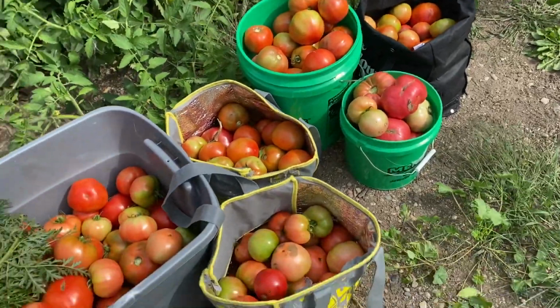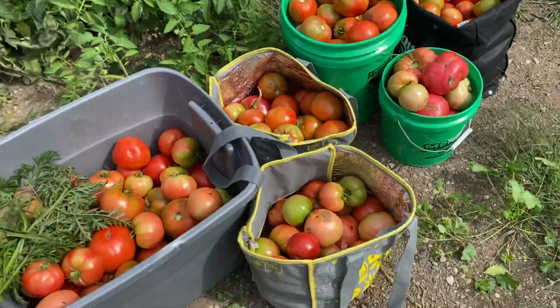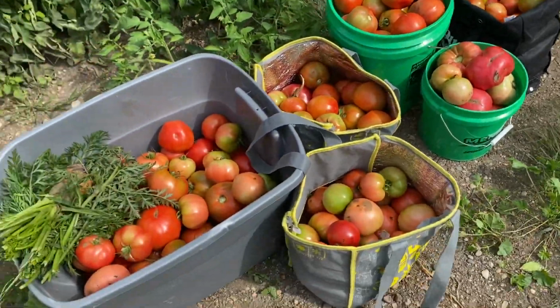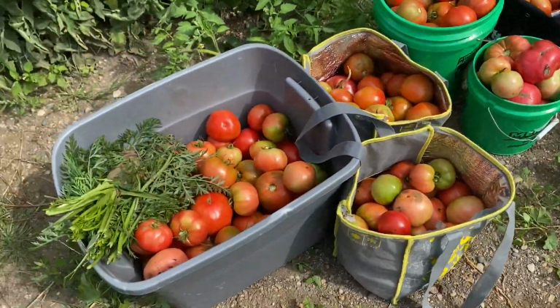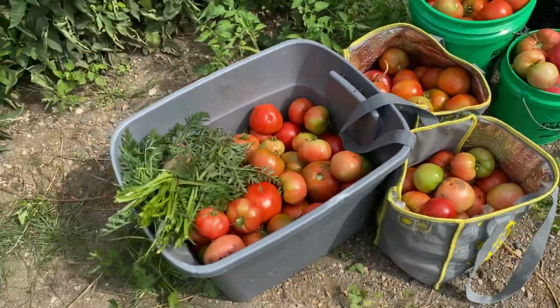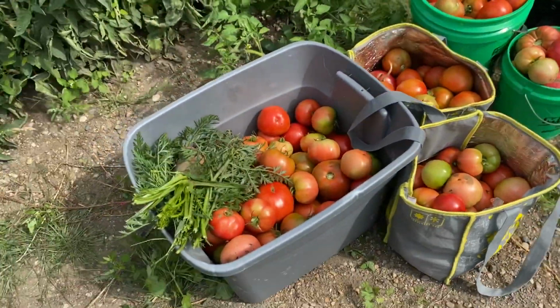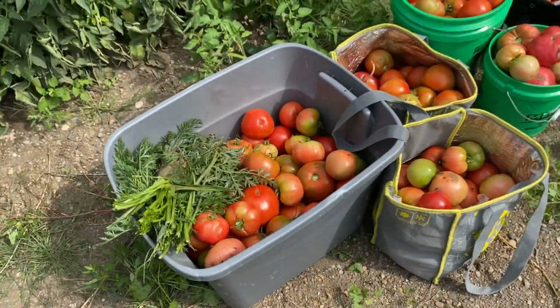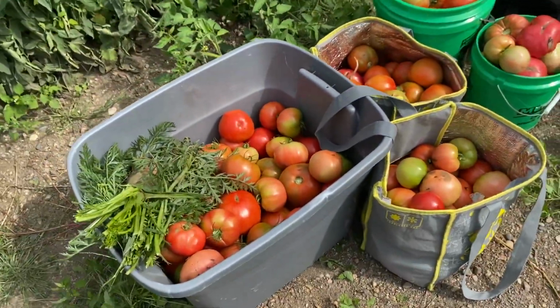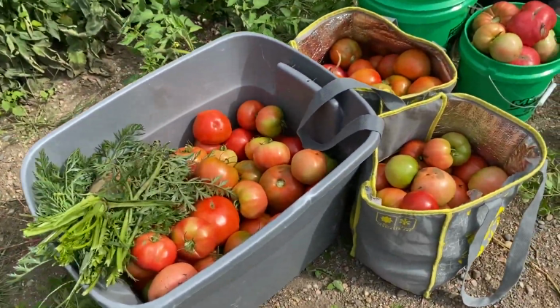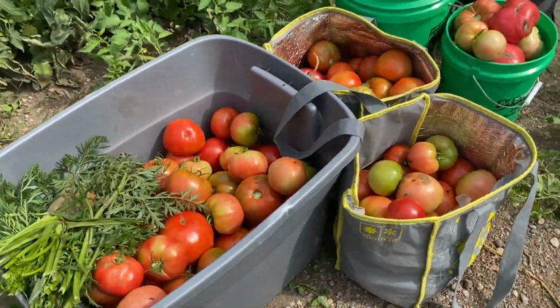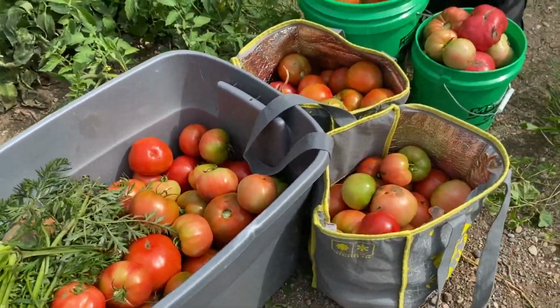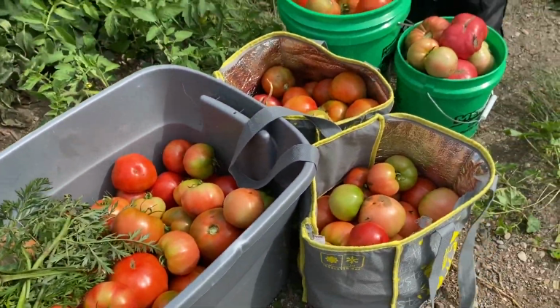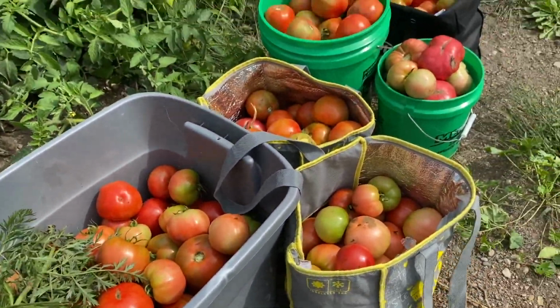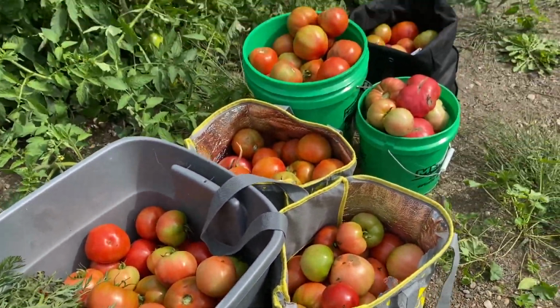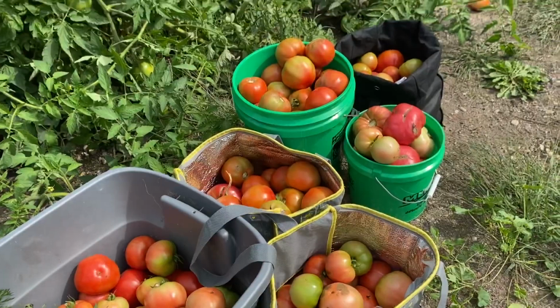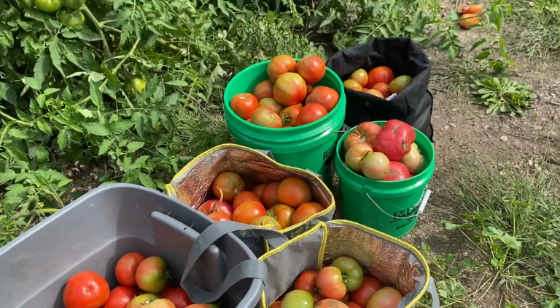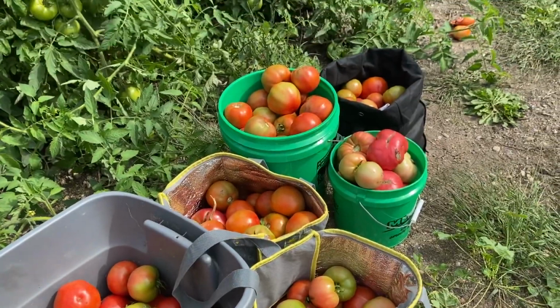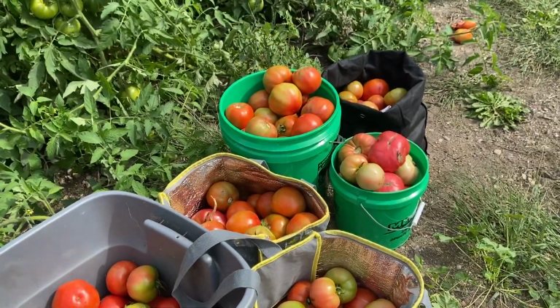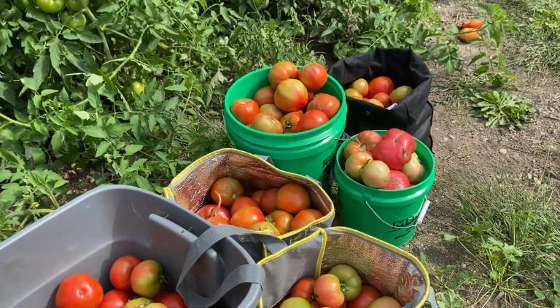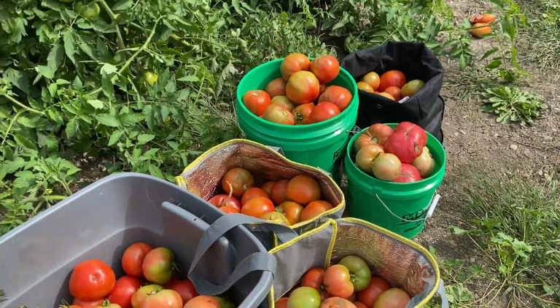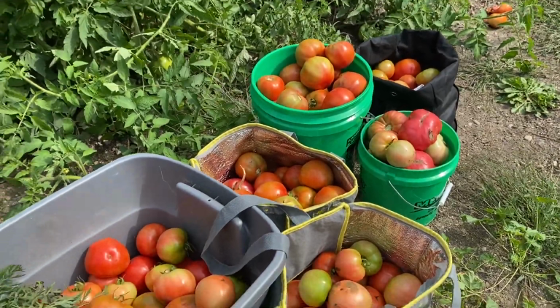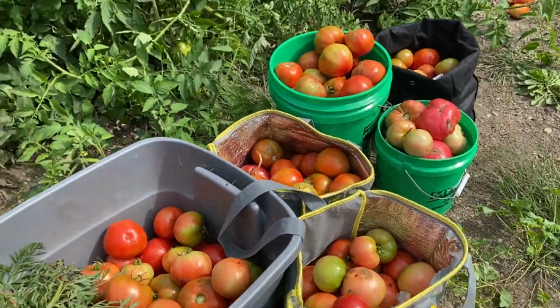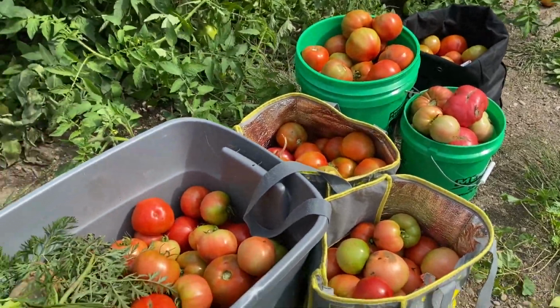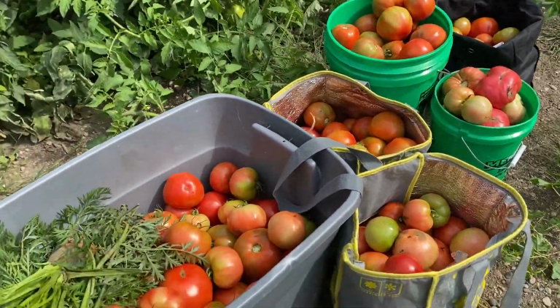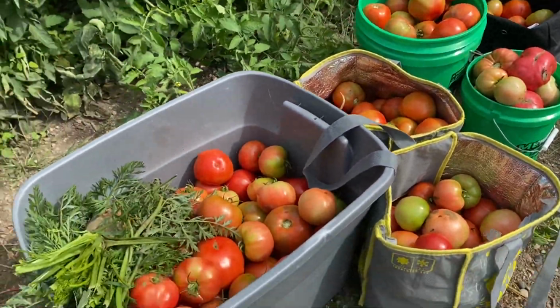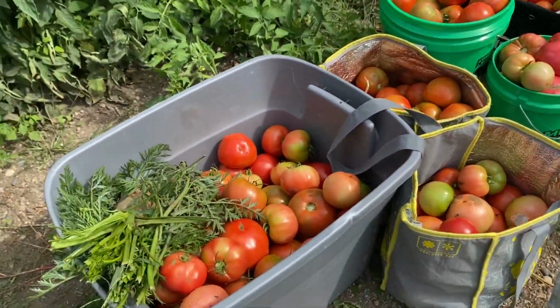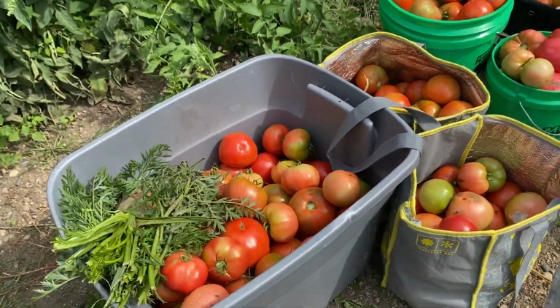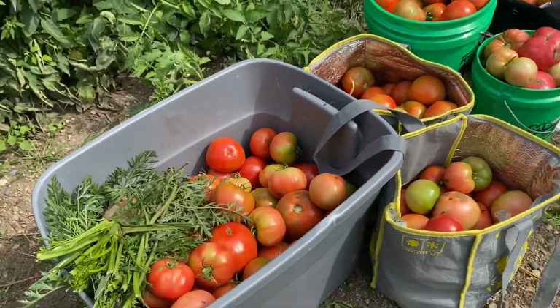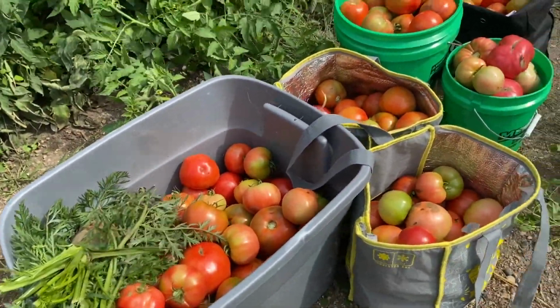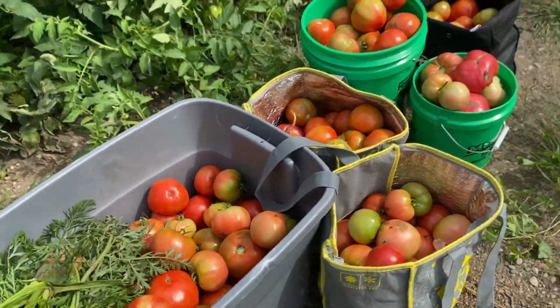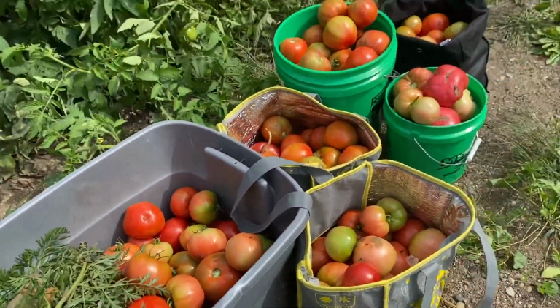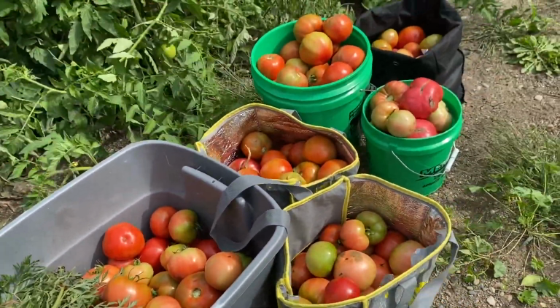This is what we just picked a little bit ago — just a couple tomatoes to take home. That's all.